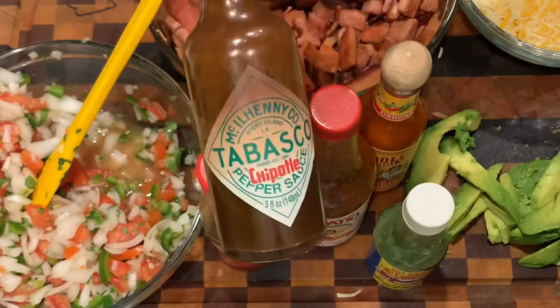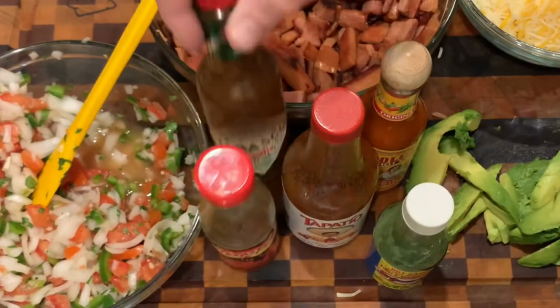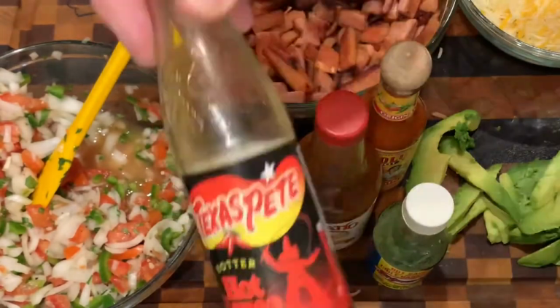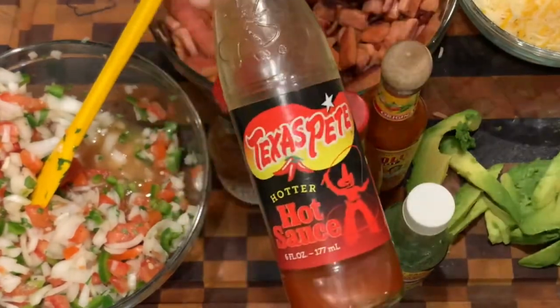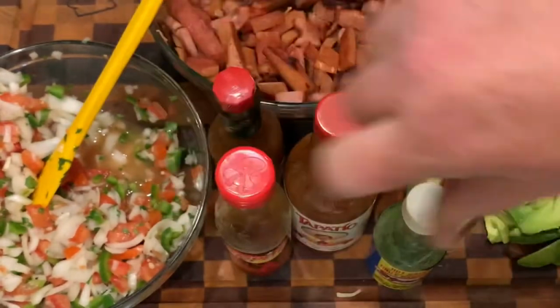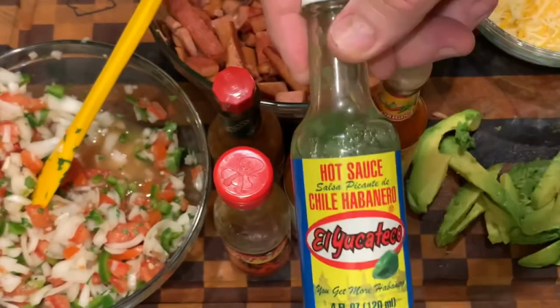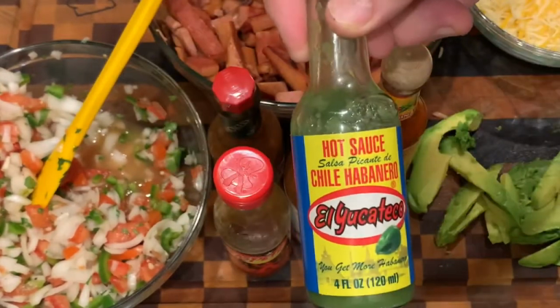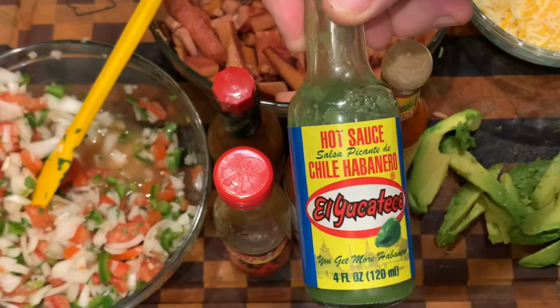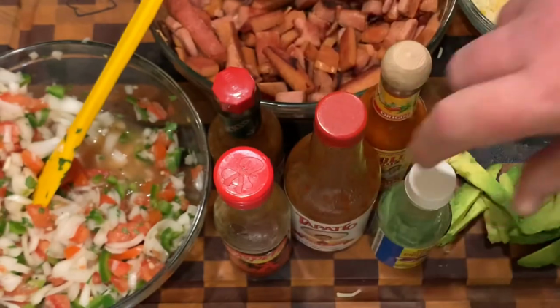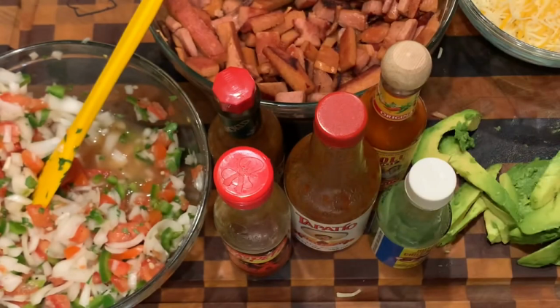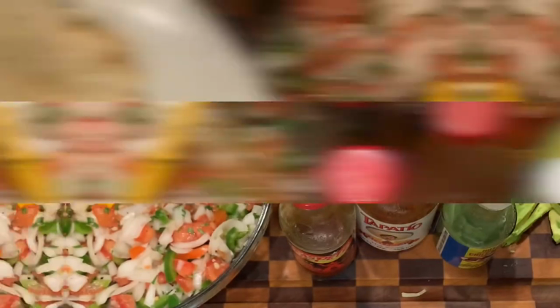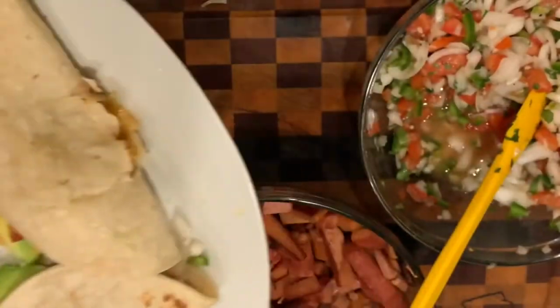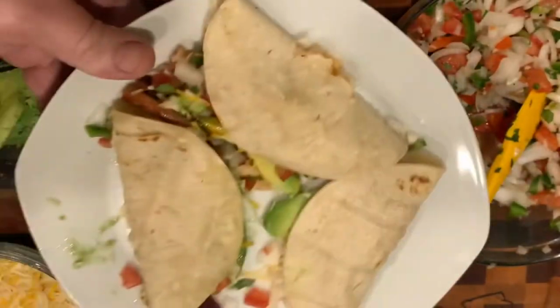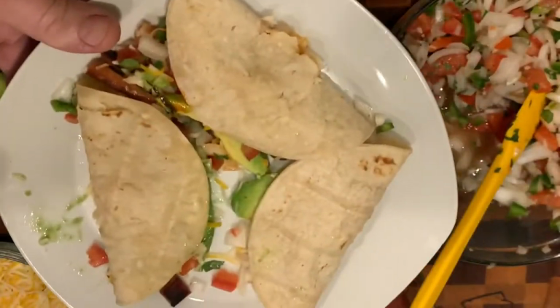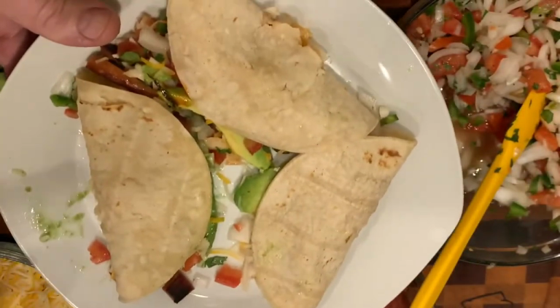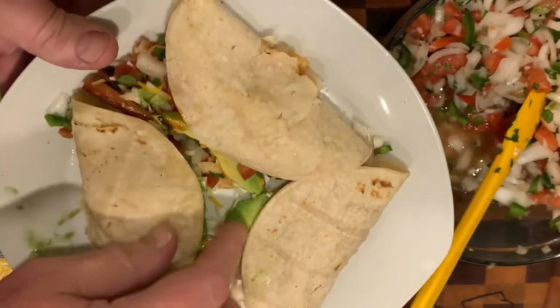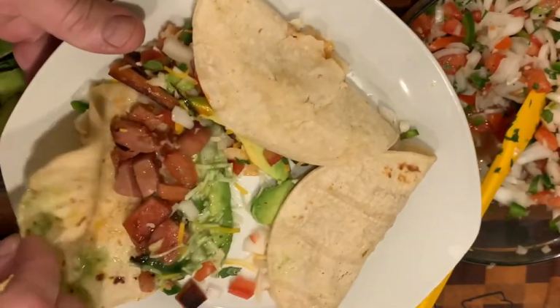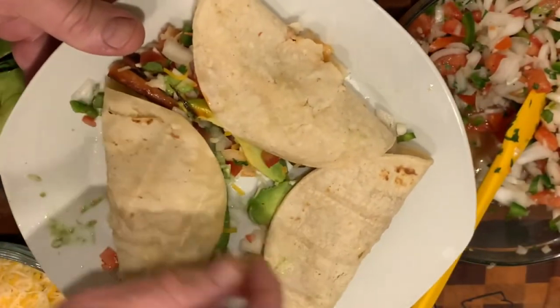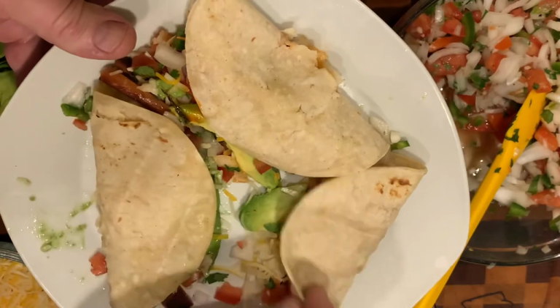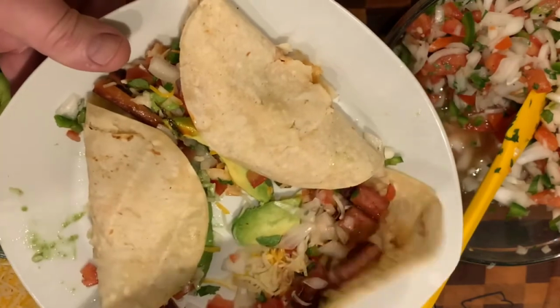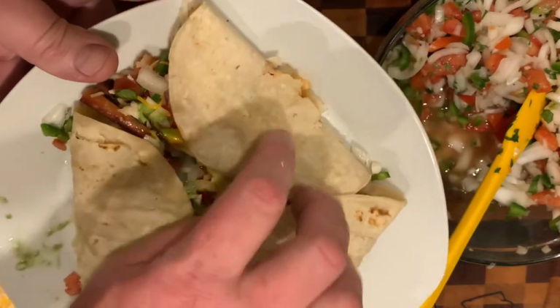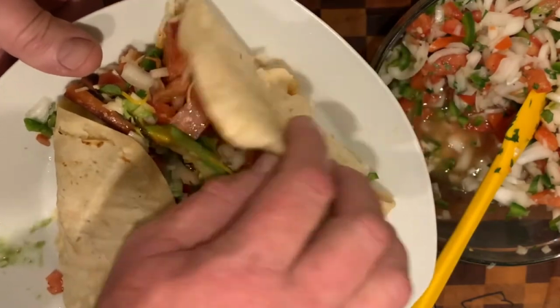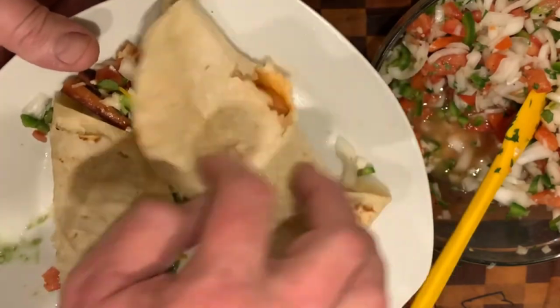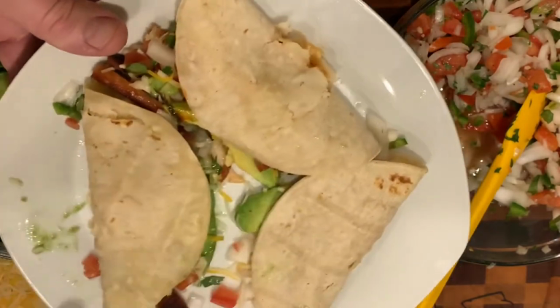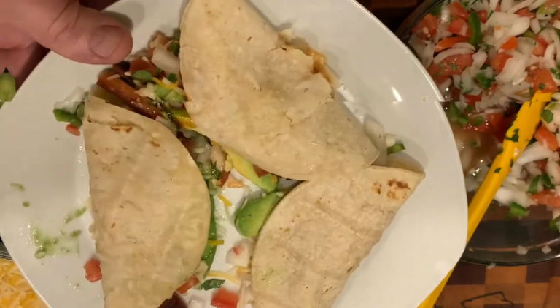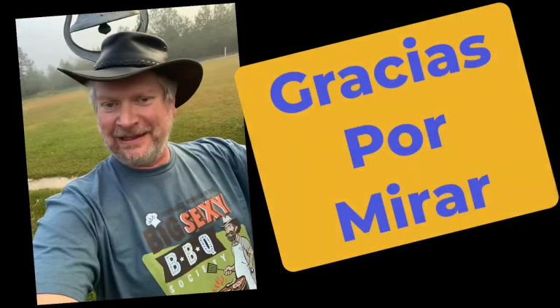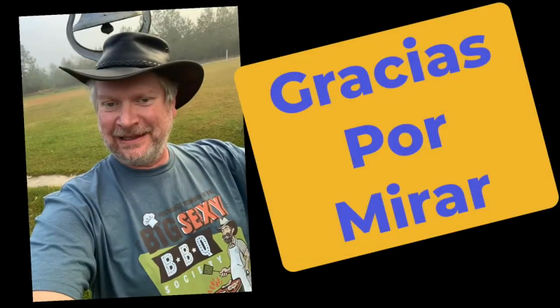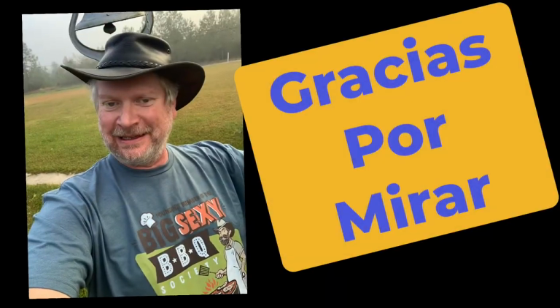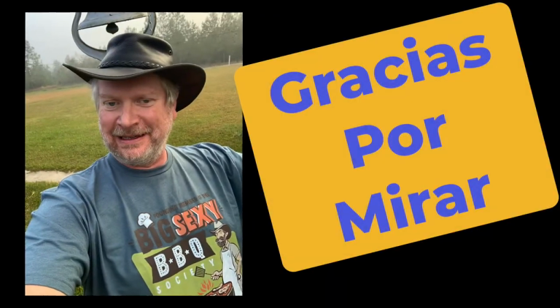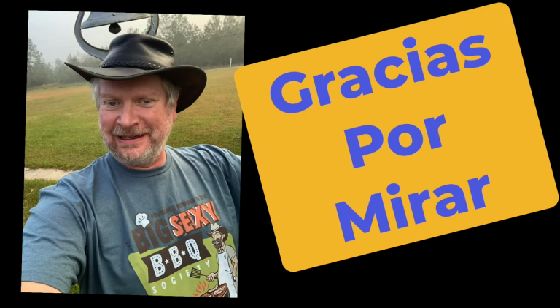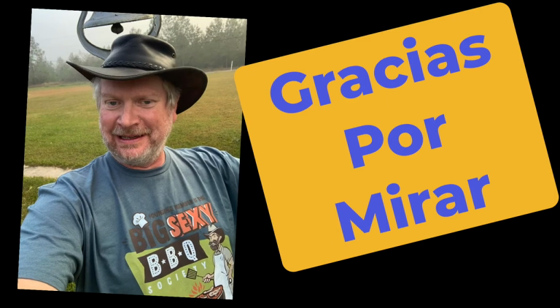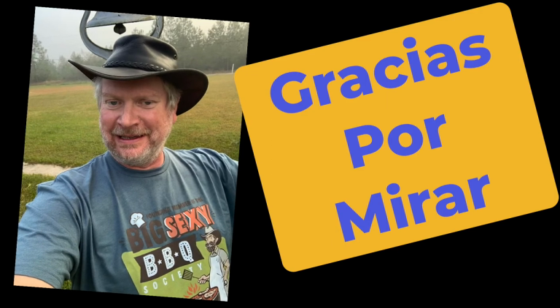Add your favorite hot sauce — I've got Cholula, Tapatío, Tabasco Chipotle, Texas Pete, El Yucateco — whatever you want to put on there. And those tacos were so loaded they wouldn't stay folded, baby. Look at that. They were absolutely delicious. Thanks for watching. I like to say it in Spanish — gracias por mirar.